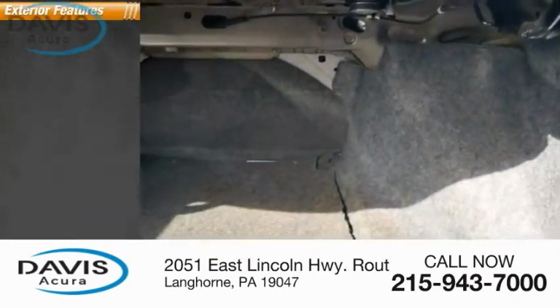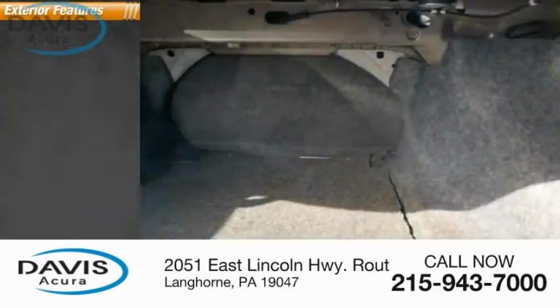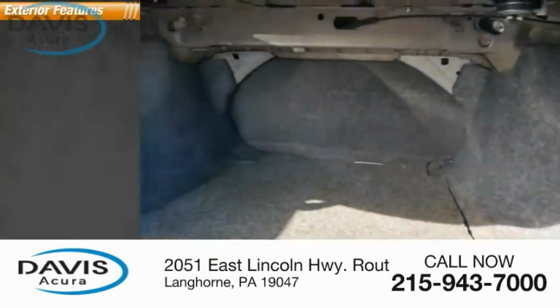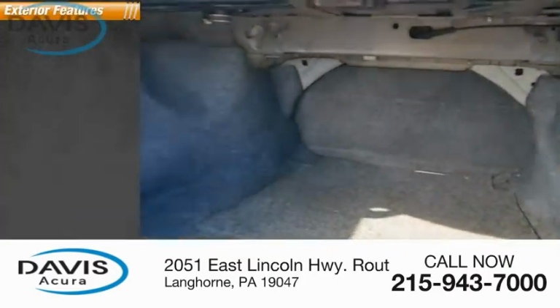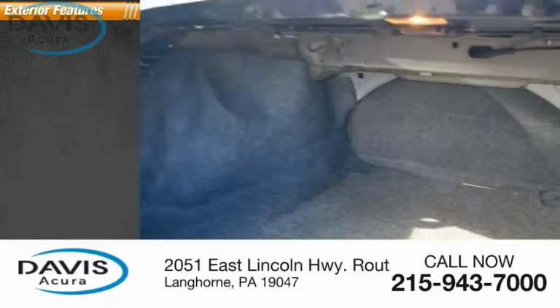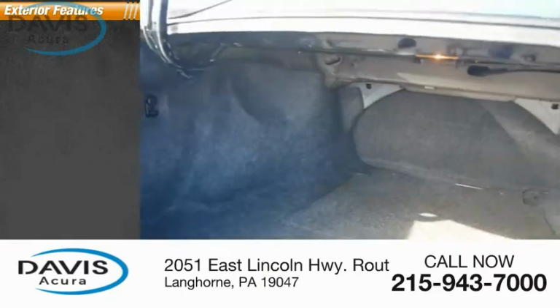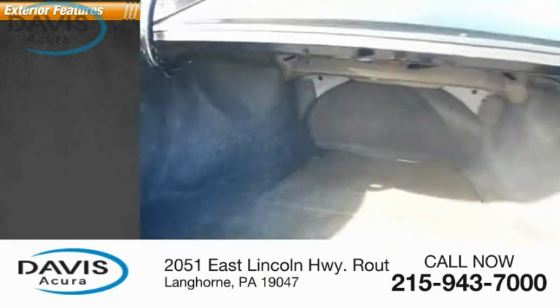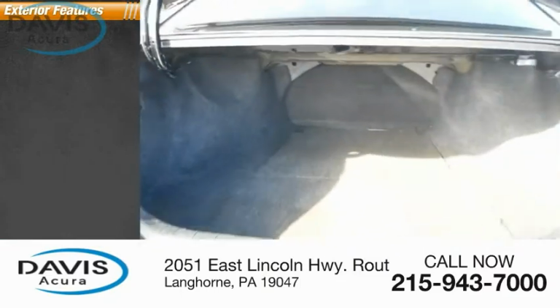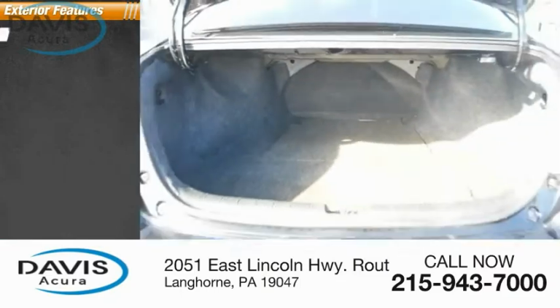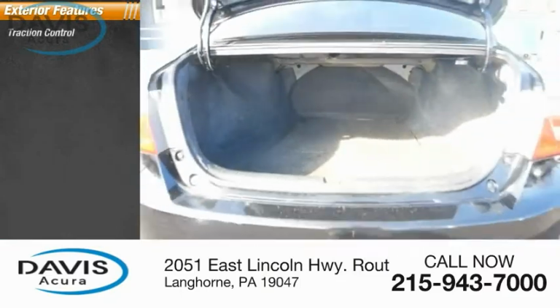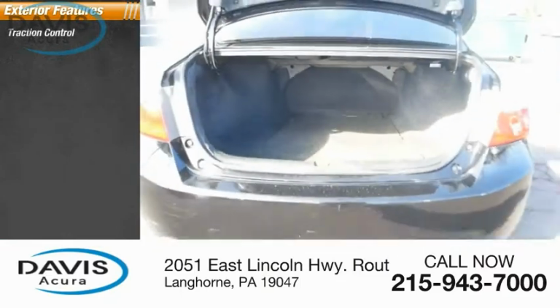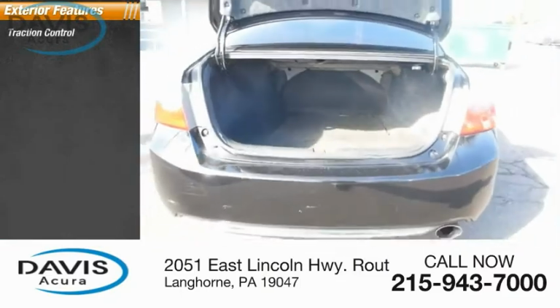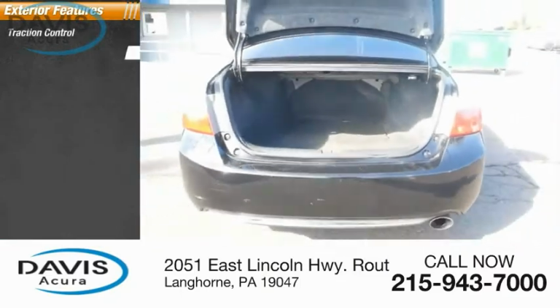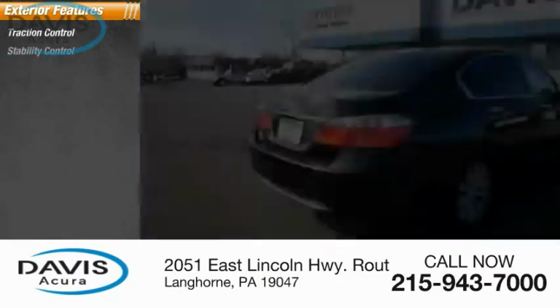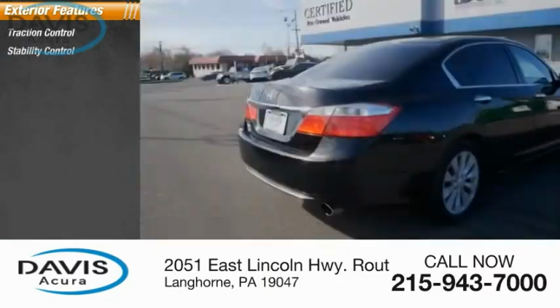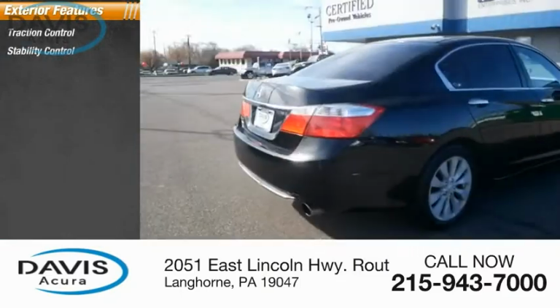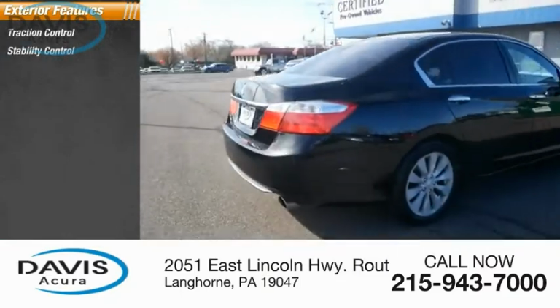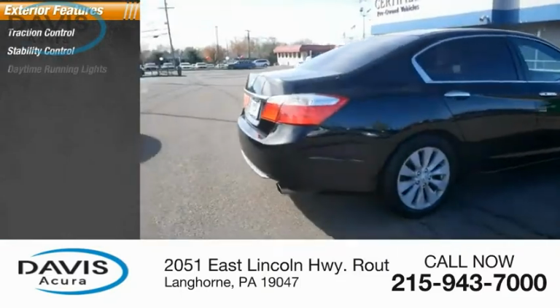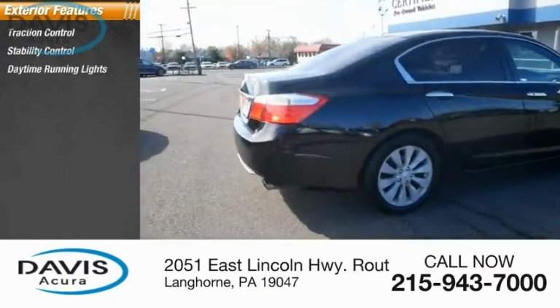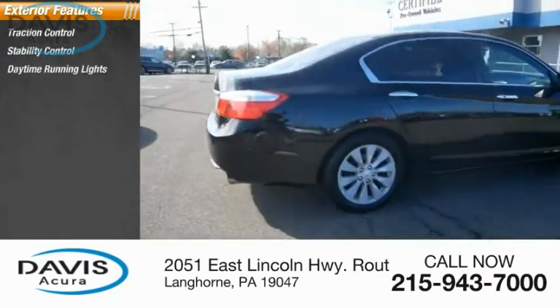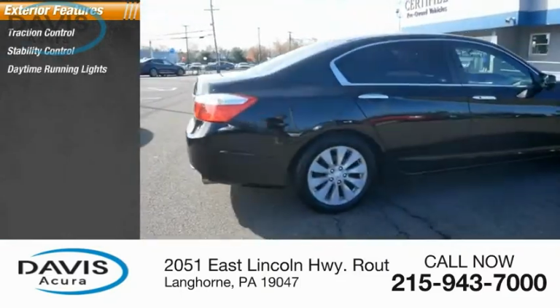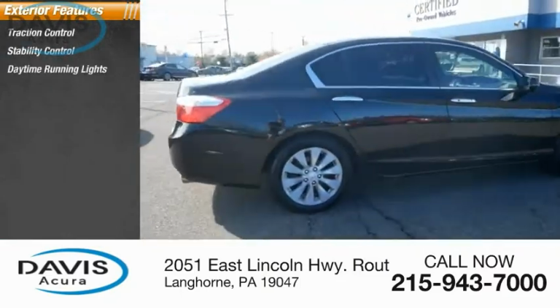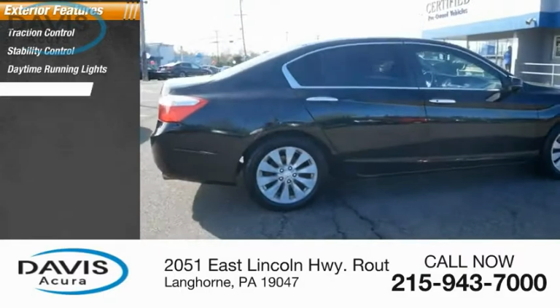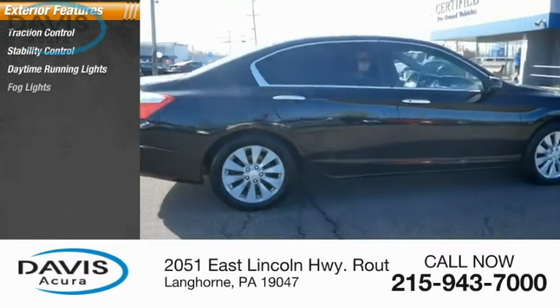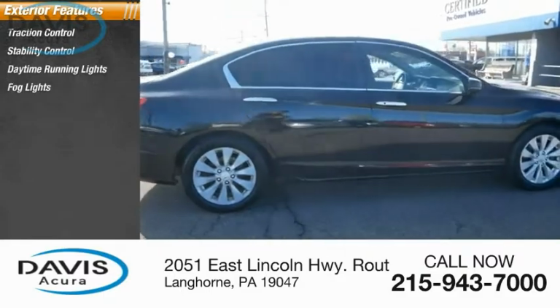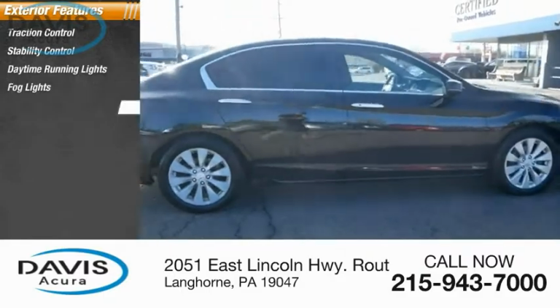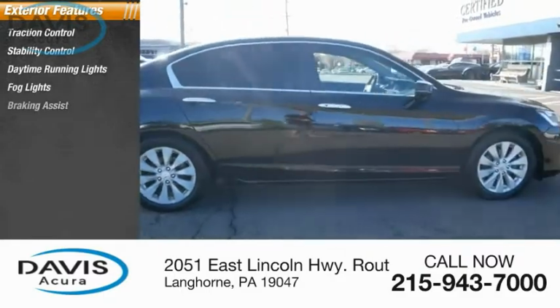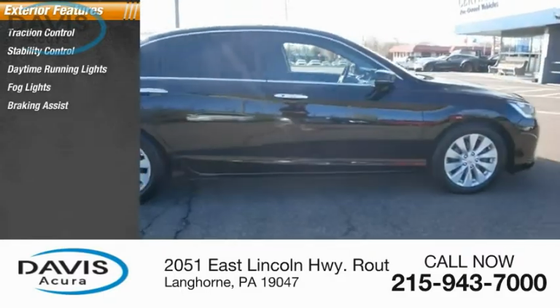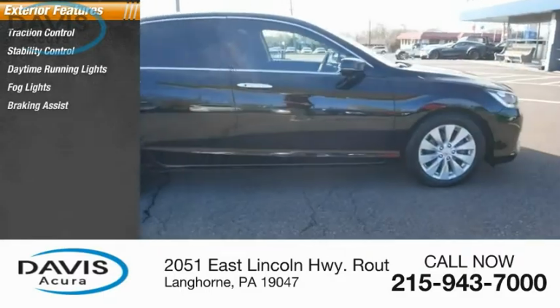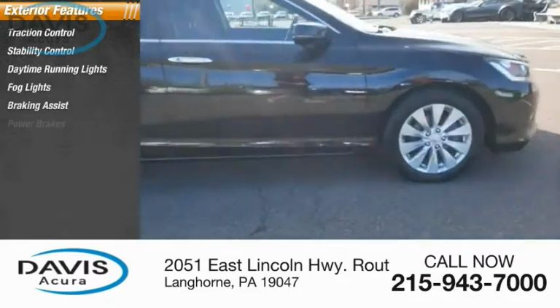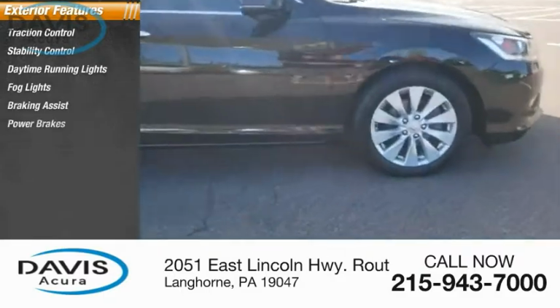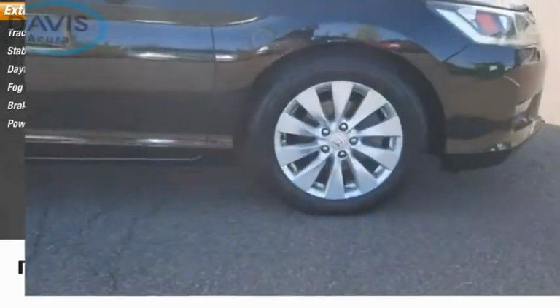Here are some of this vehicle's great options: traction control, stability control, daytime running lights, fog lights, braking assist, and power brakes.